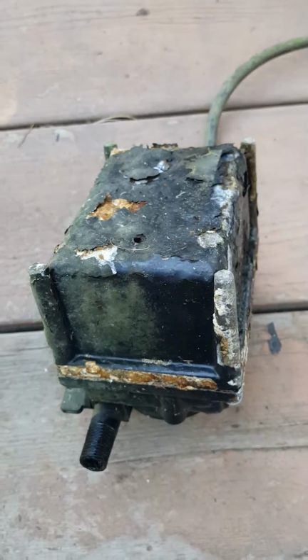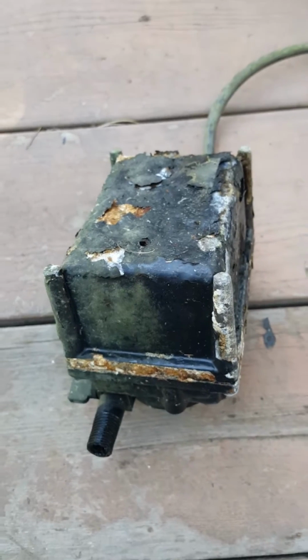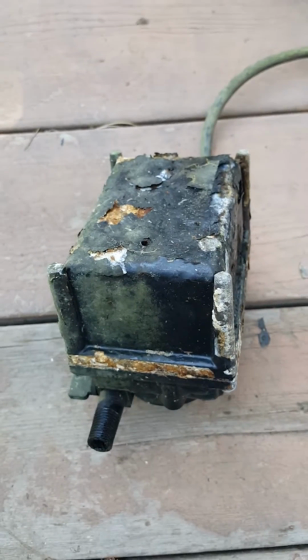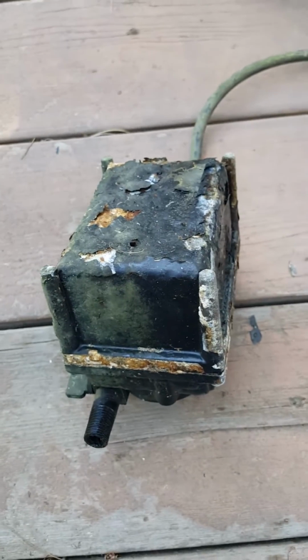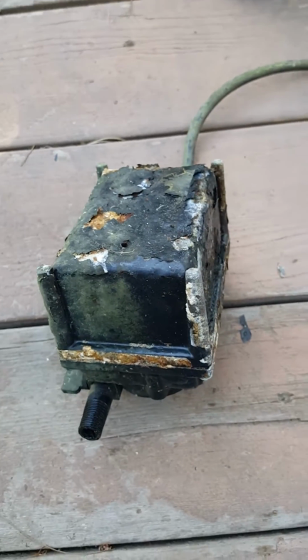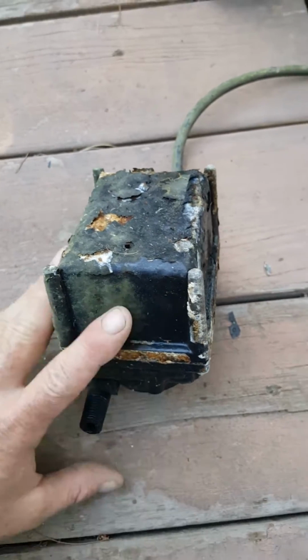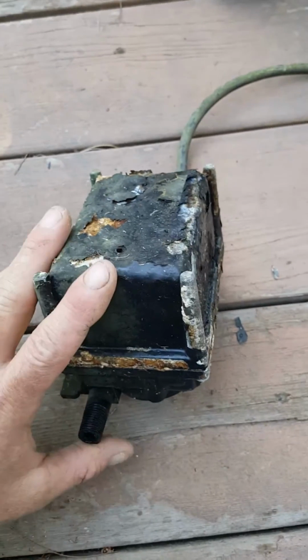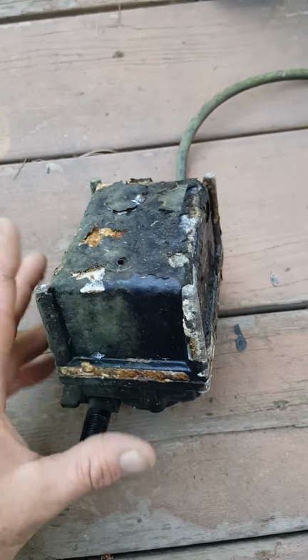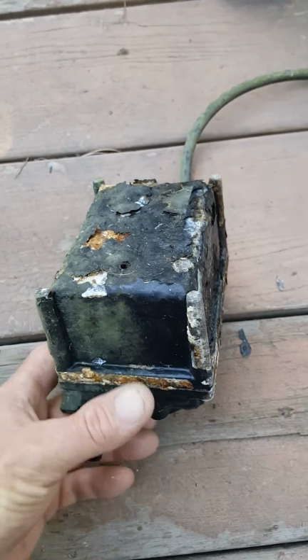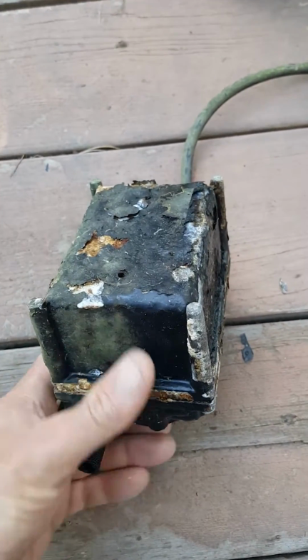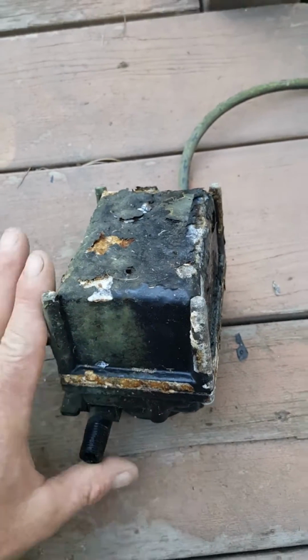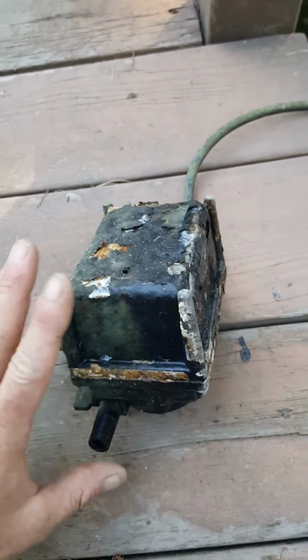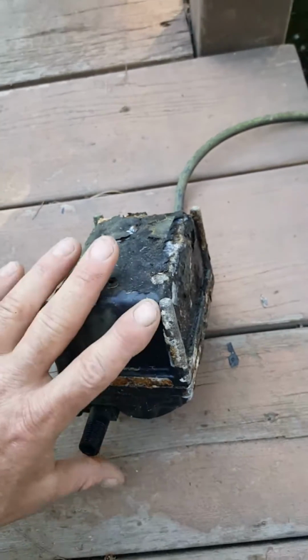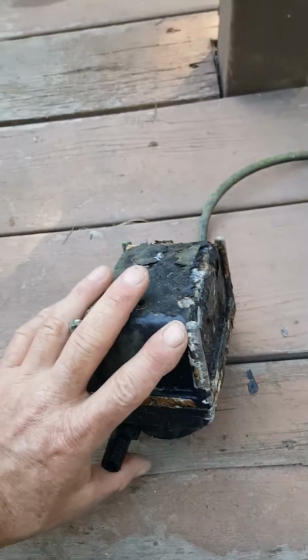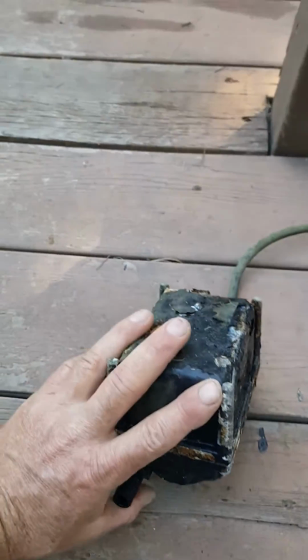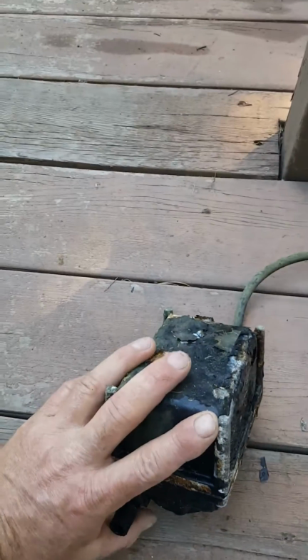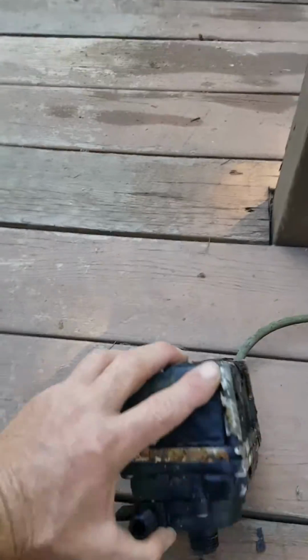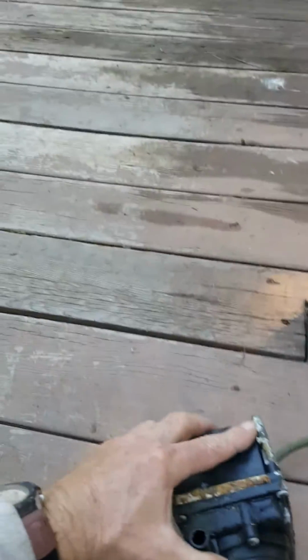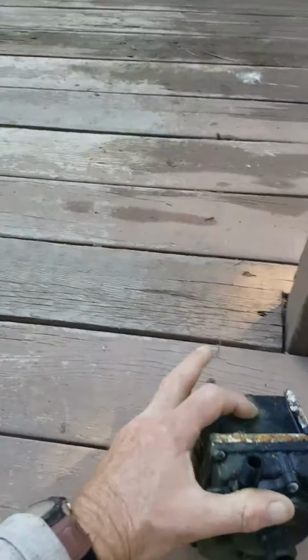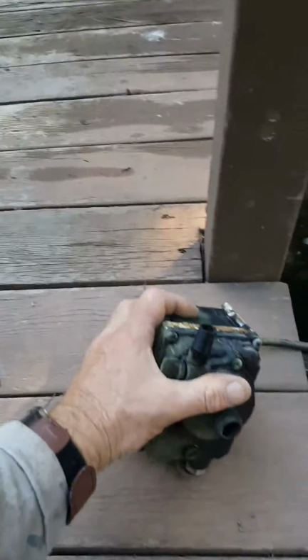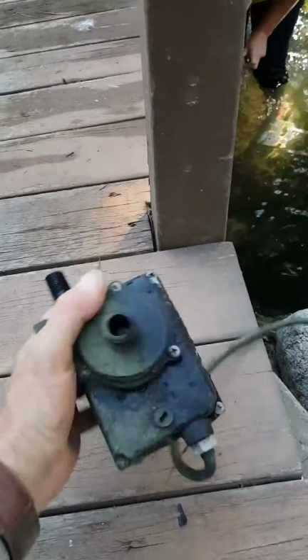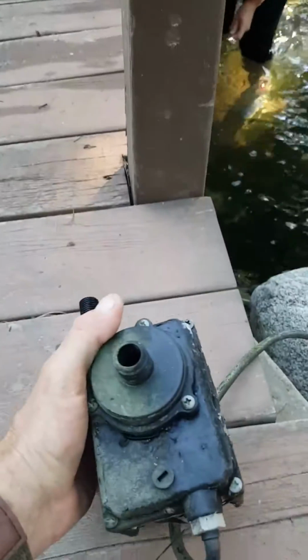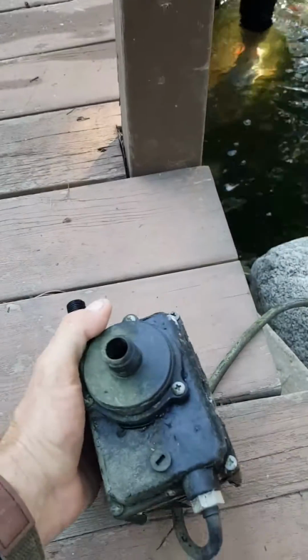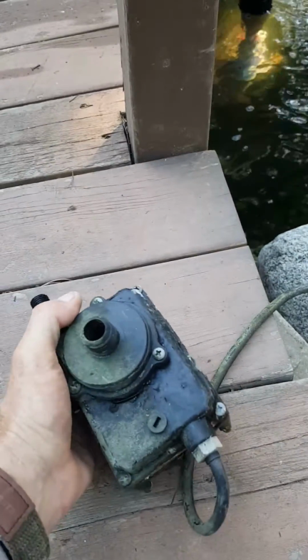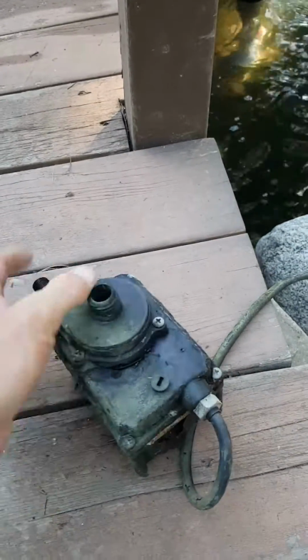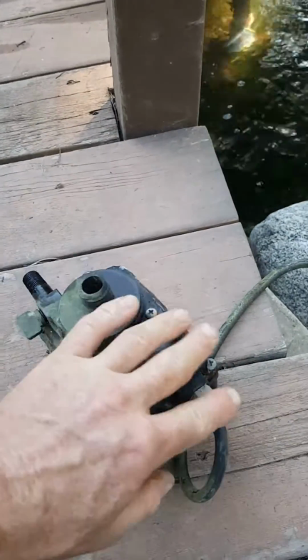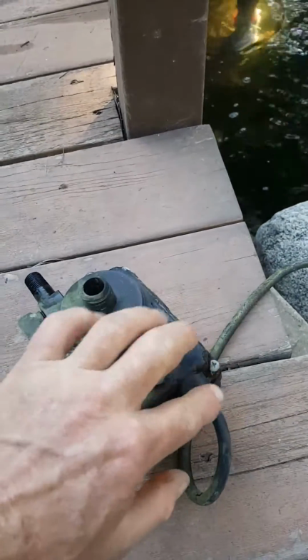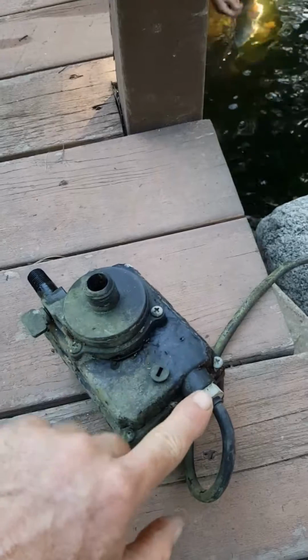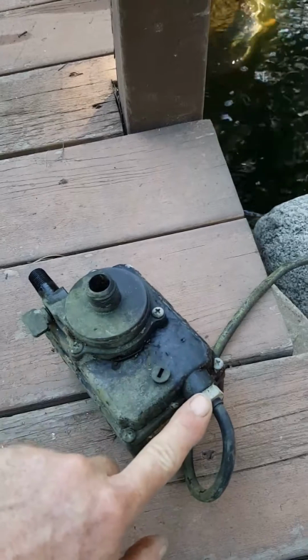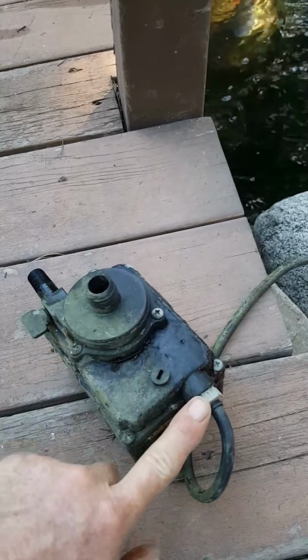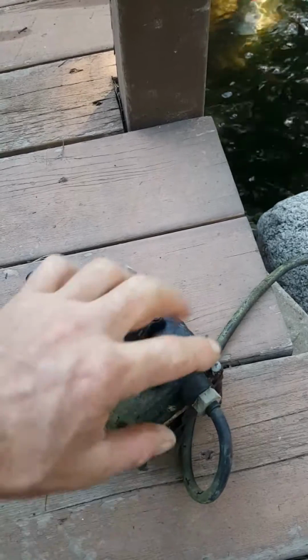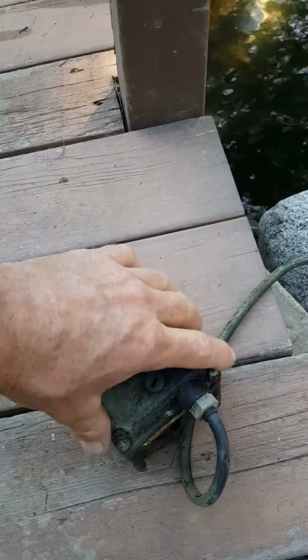Hey everybody, it's your High Desert Coat of Genius. I wanted to show you just a little electrical safety tip. I came to a pond here and I'm cleaning it and I got electrocuted just by touching the metal of this pump right here. I got shocked.